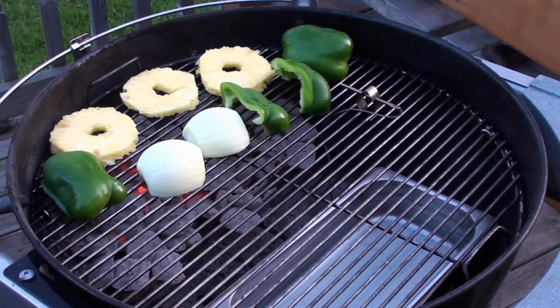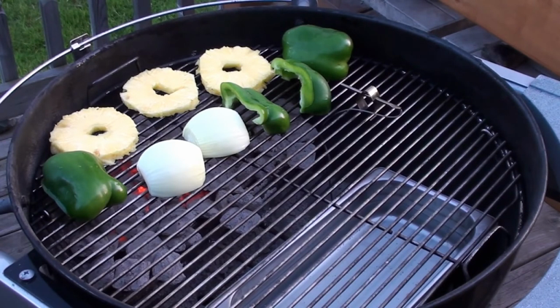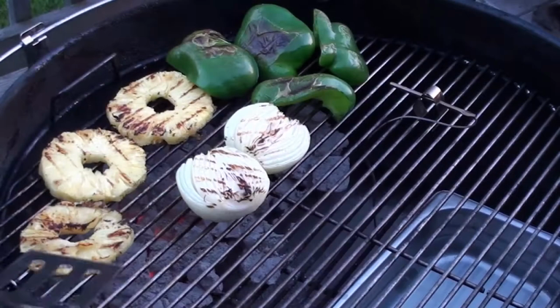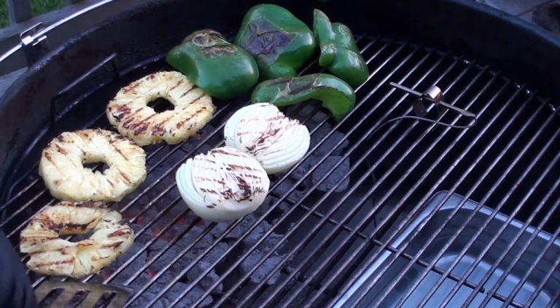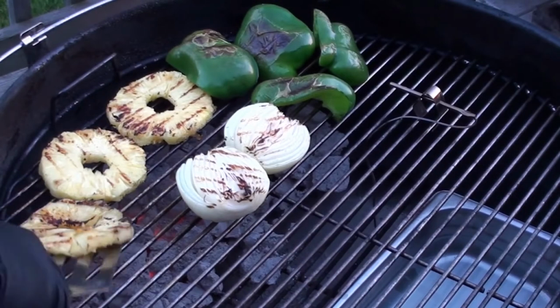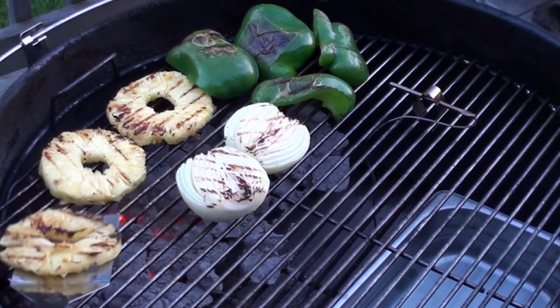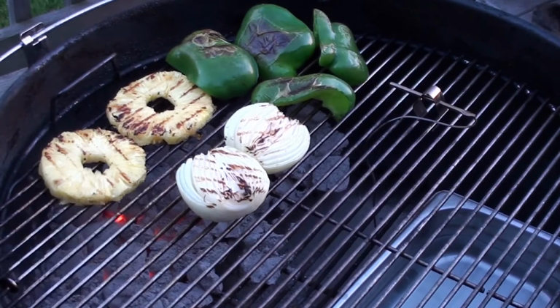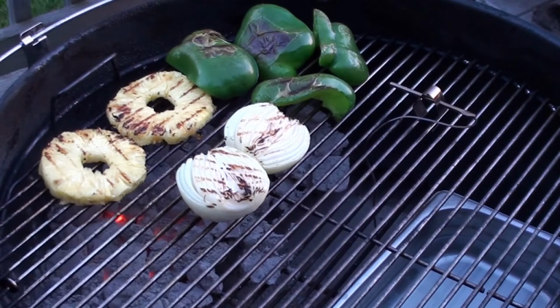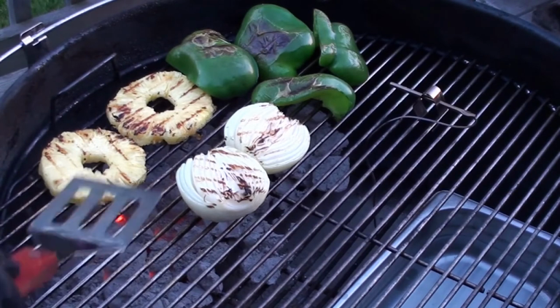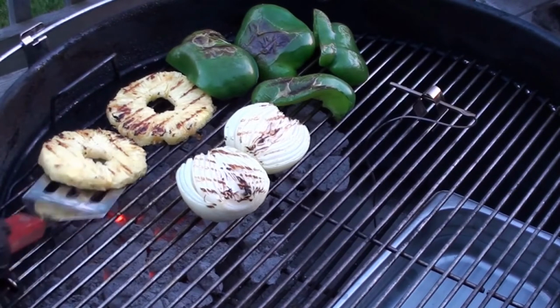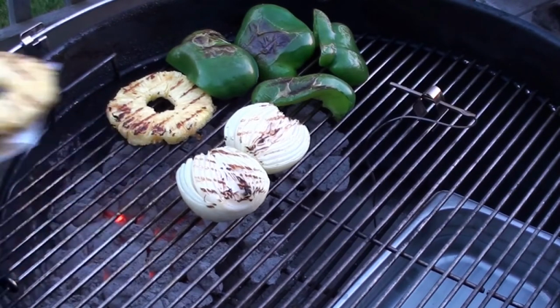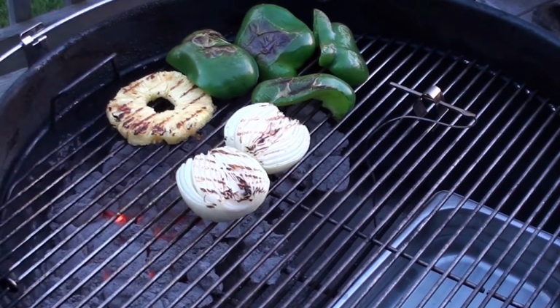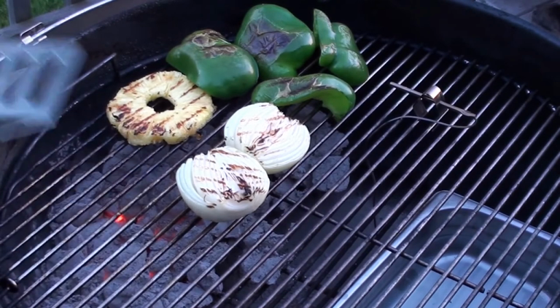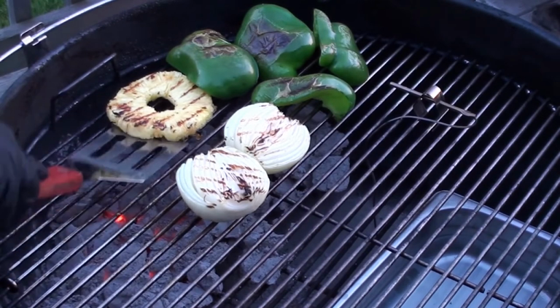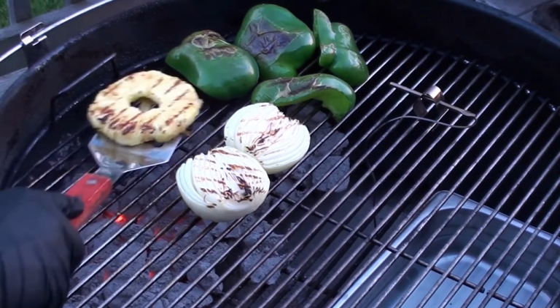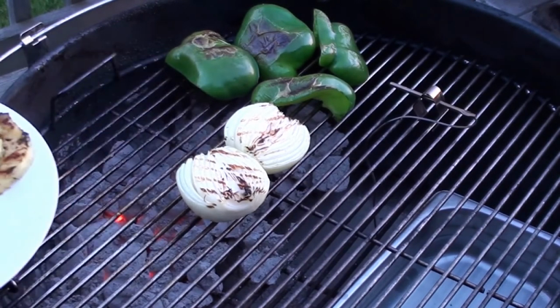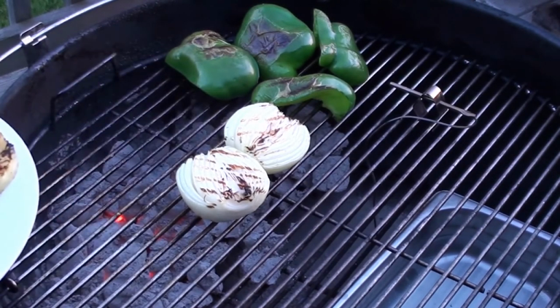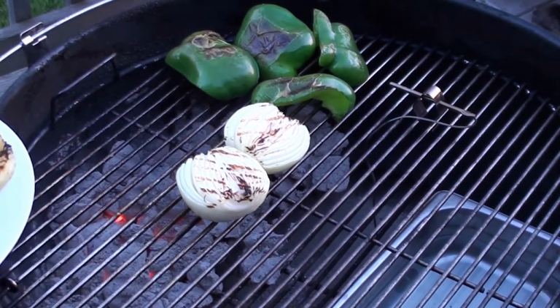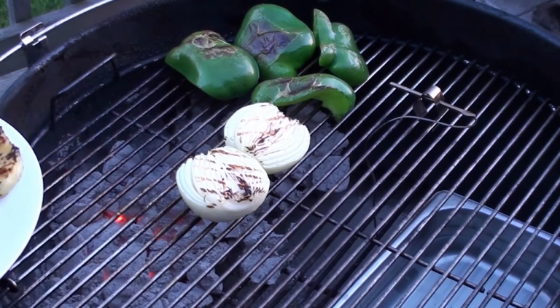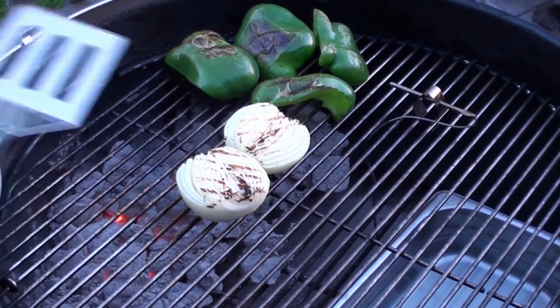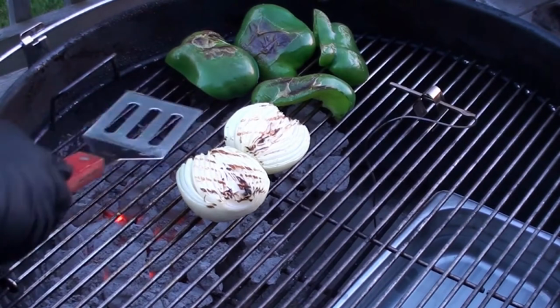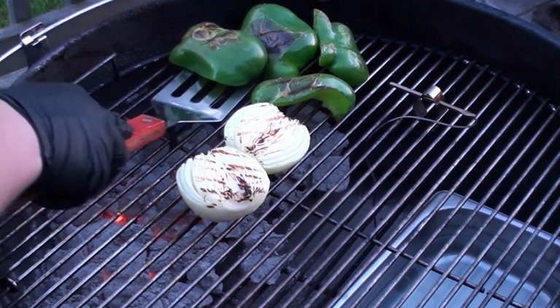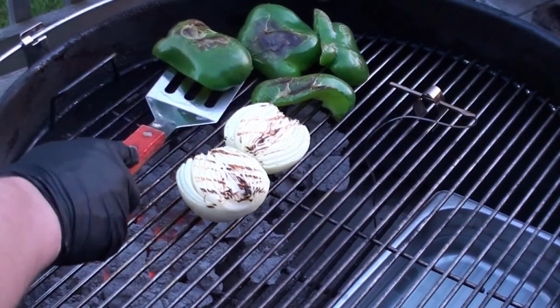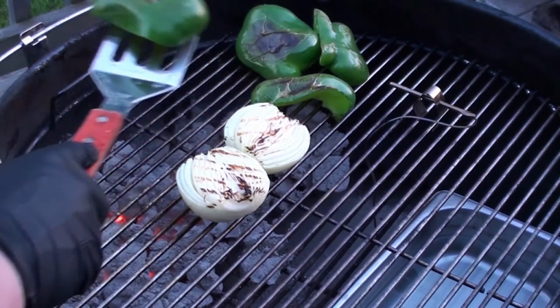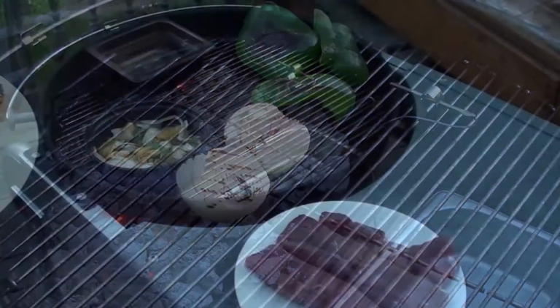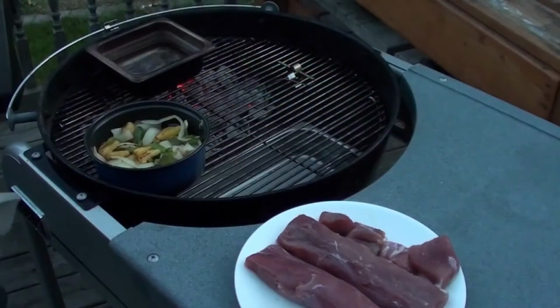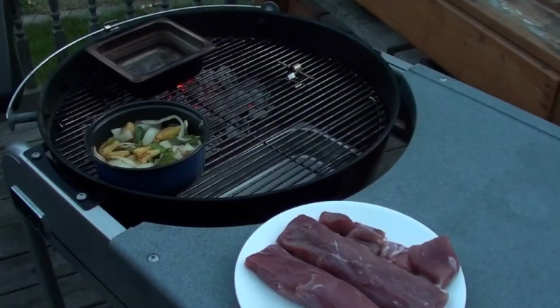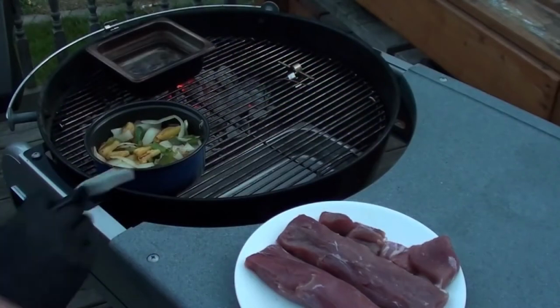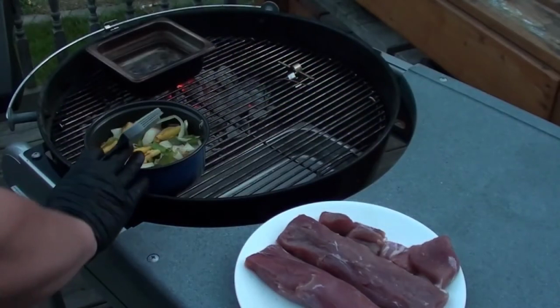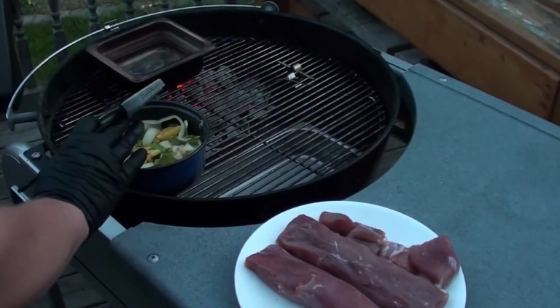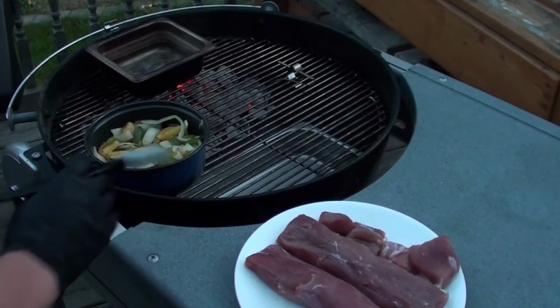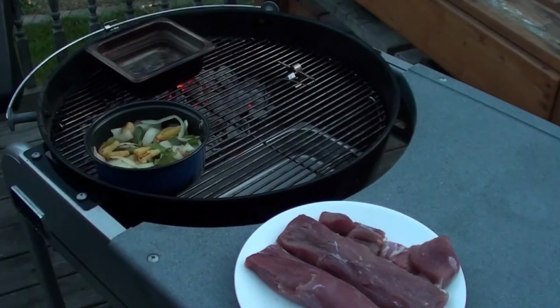Grill them up for a couple minutes on each side, keeping an eye not to burn them. The pineapples and peppers are looking good — let's get them off, let them cool down, and we'll slice them up. Let the onions cook for a couple more minutes.